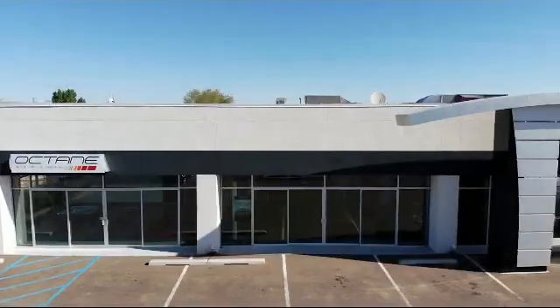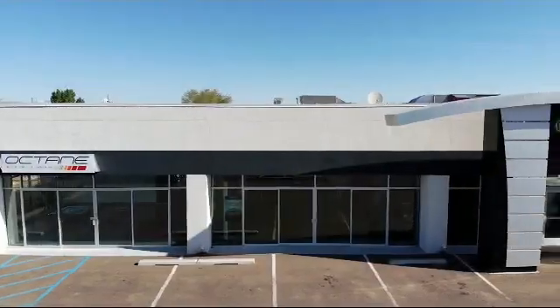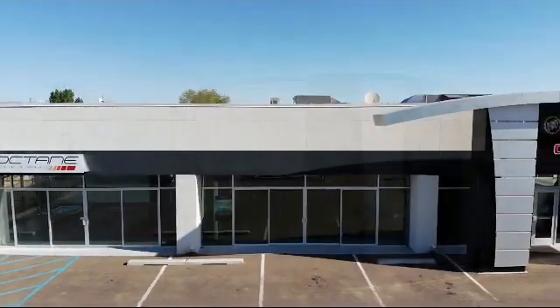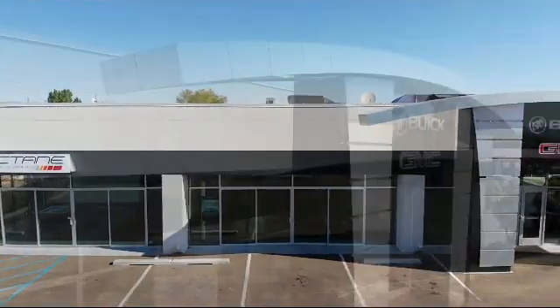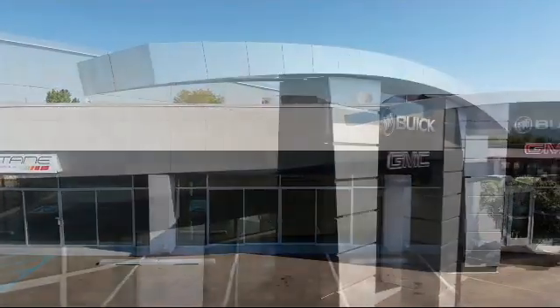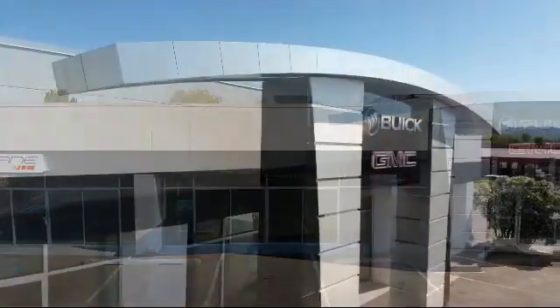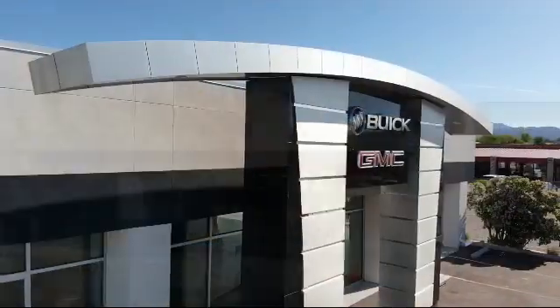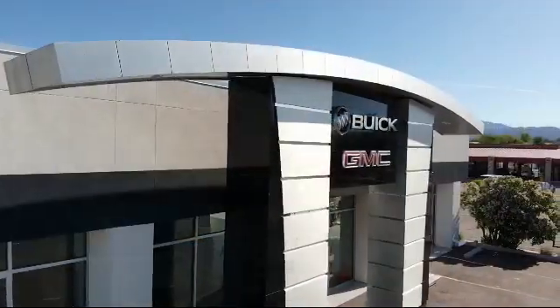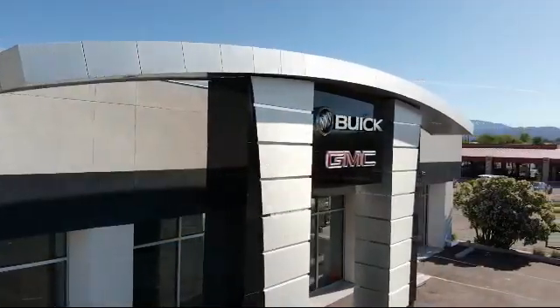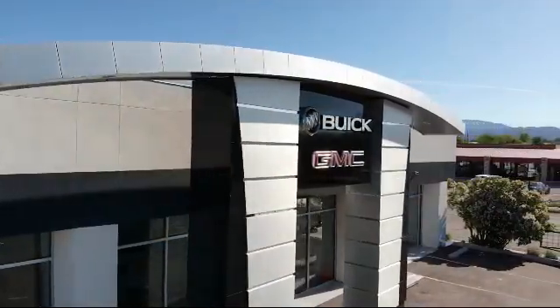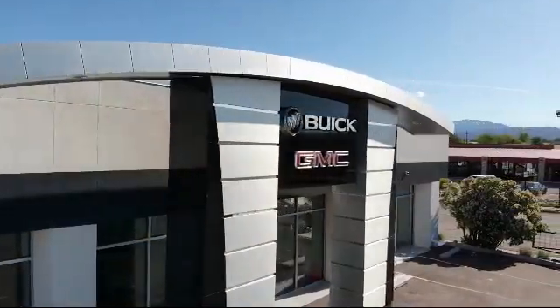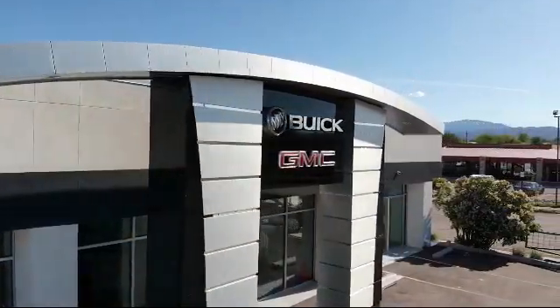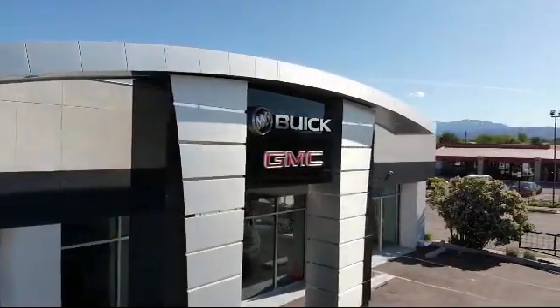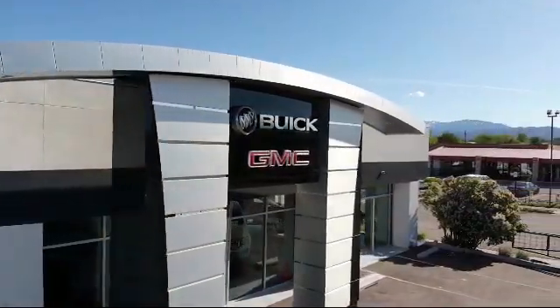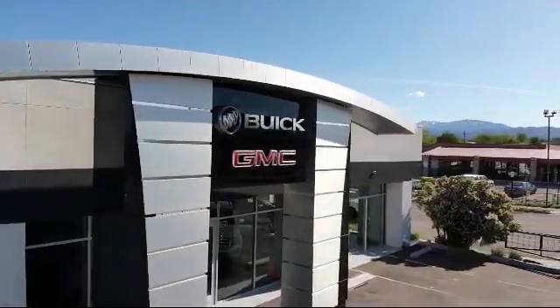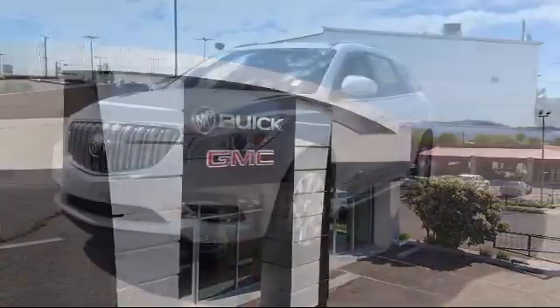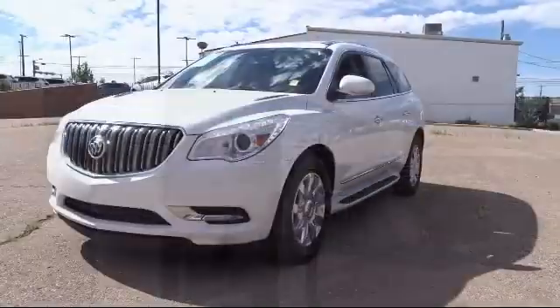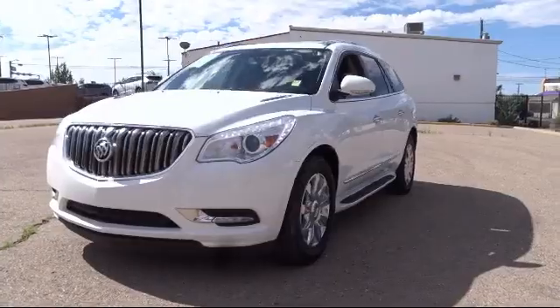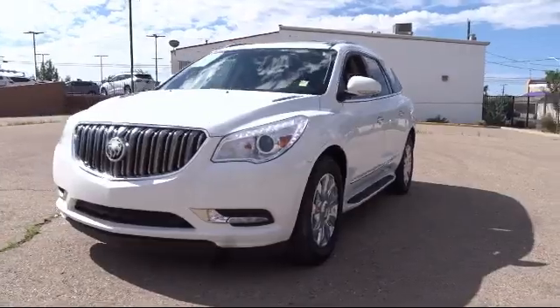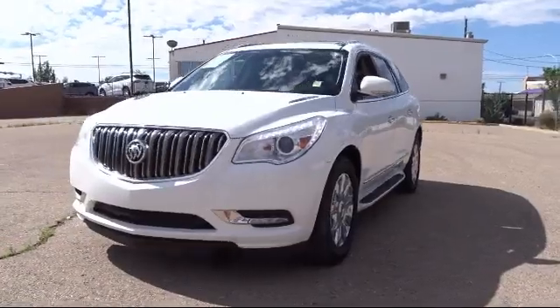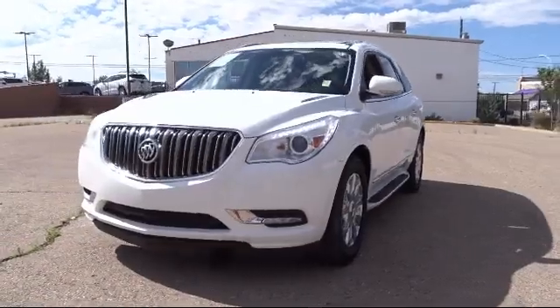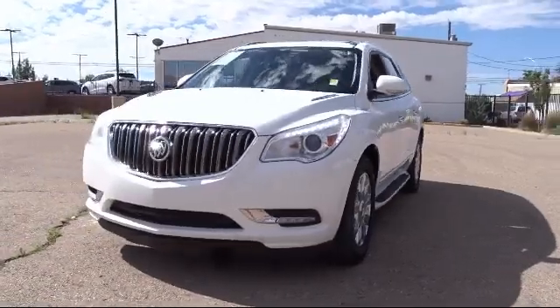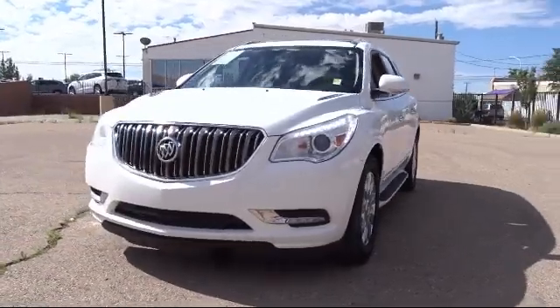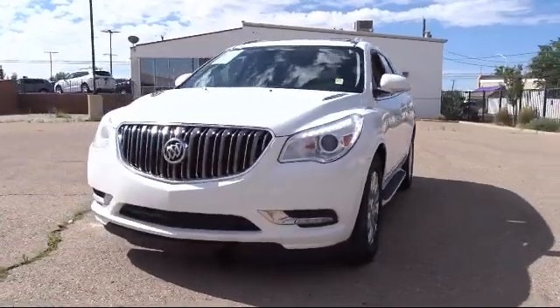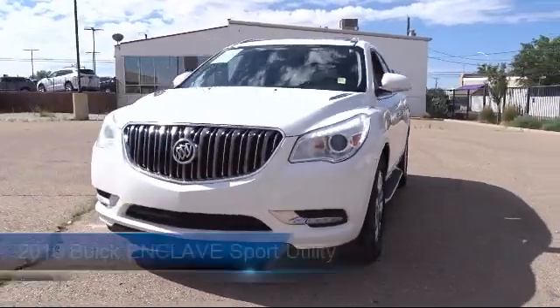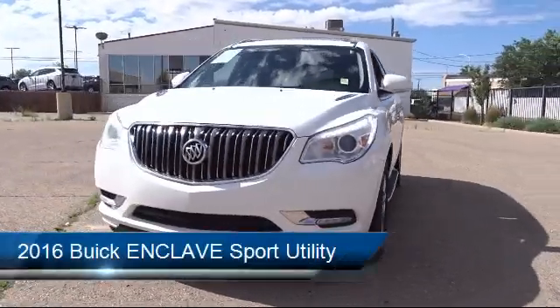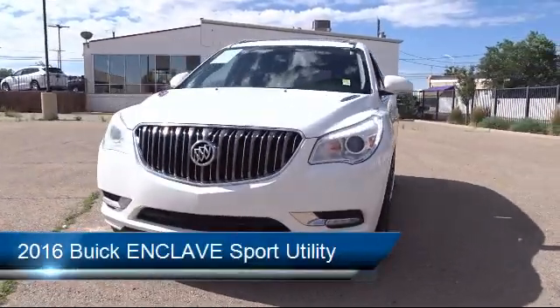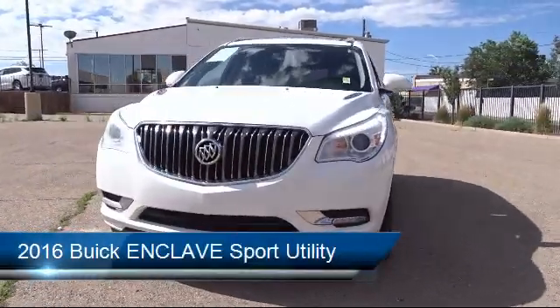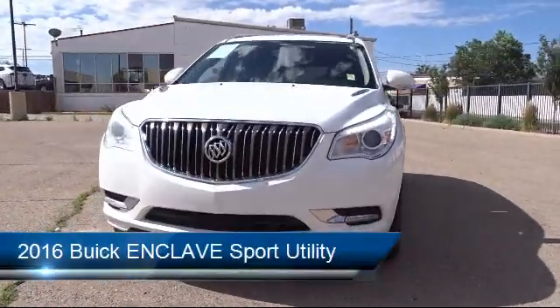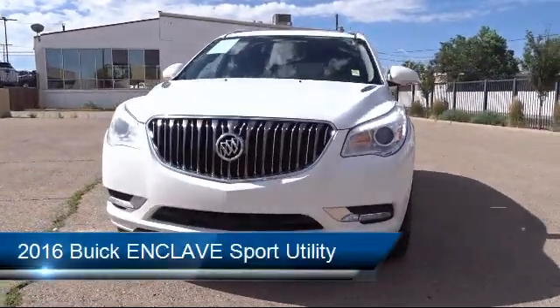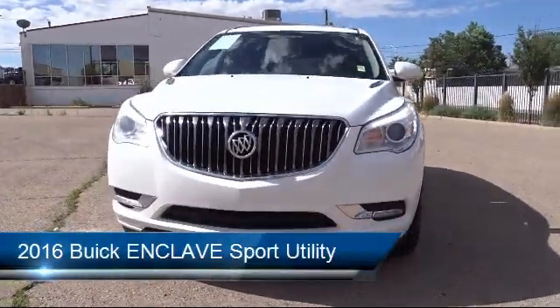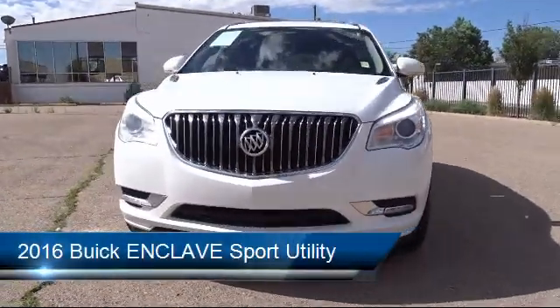Welcome to Octane Buick GMC, and here's a look at another one of our great vehicles from our inventory, and comes equipped with roof rack,